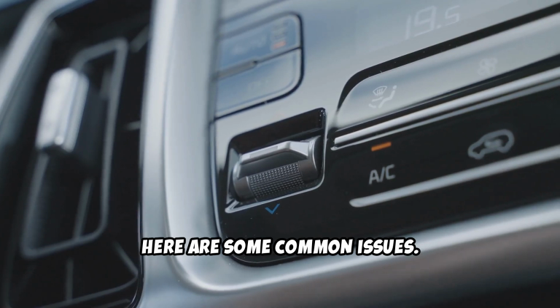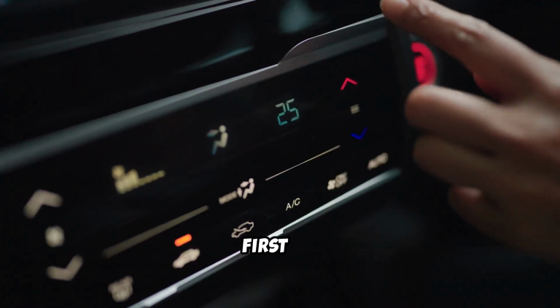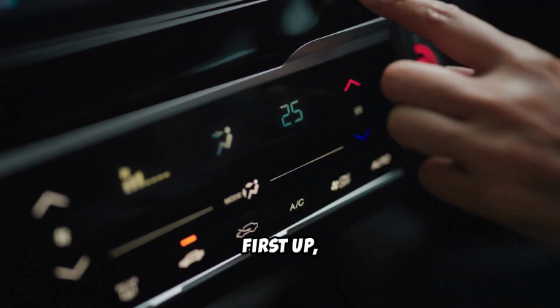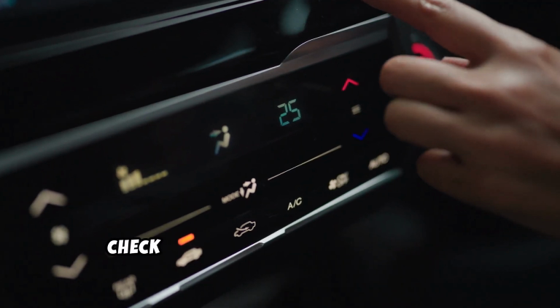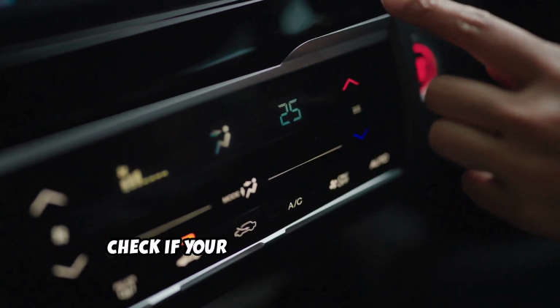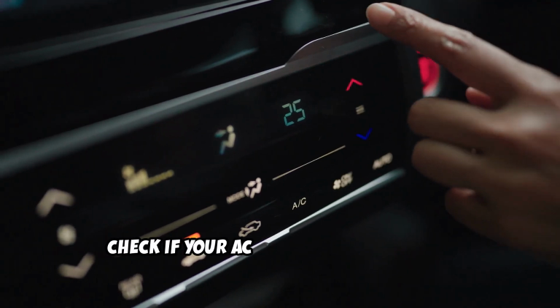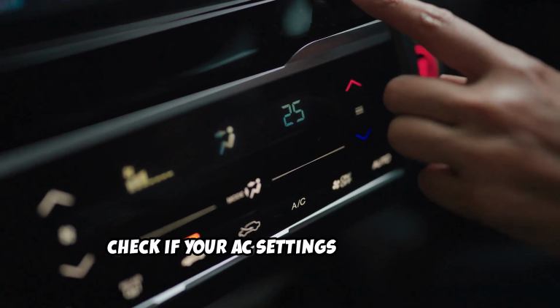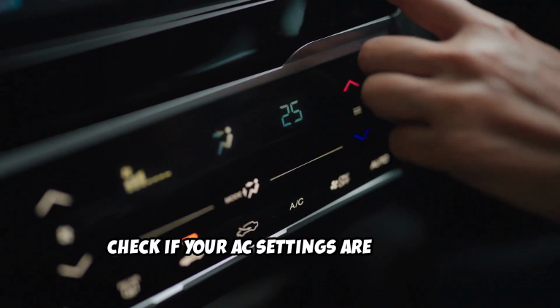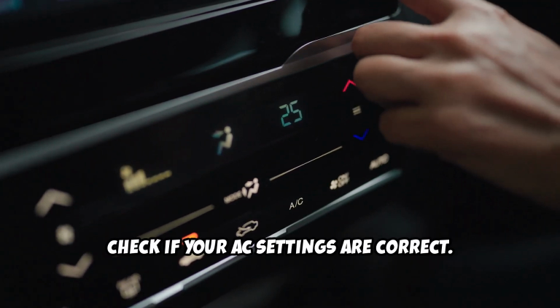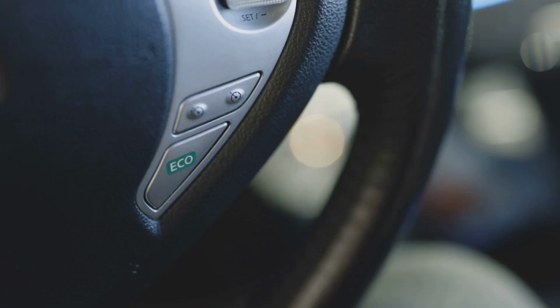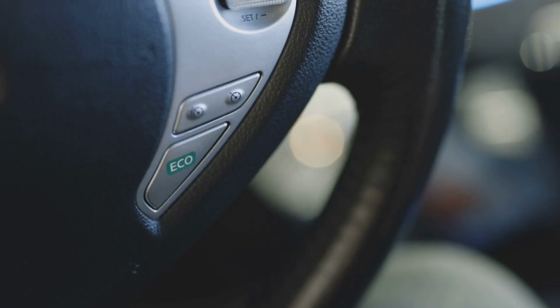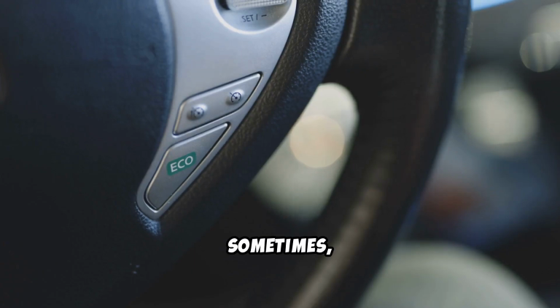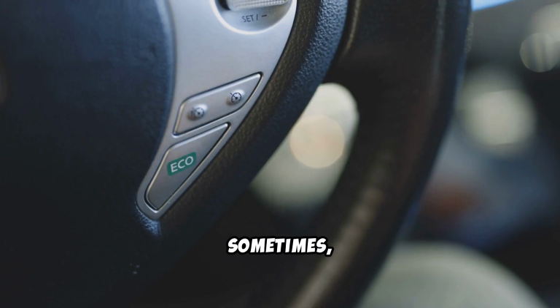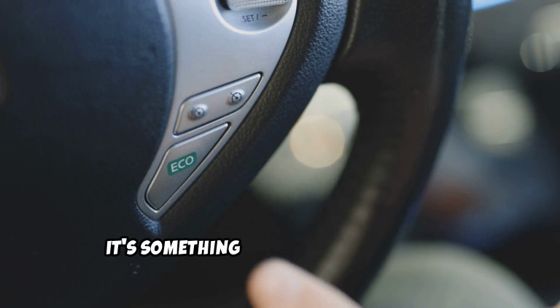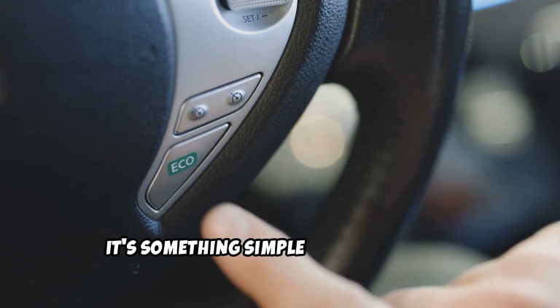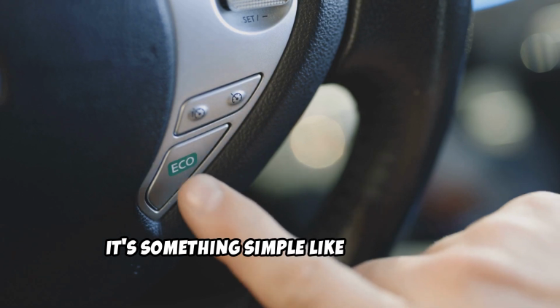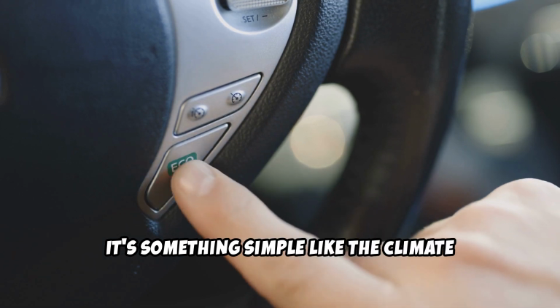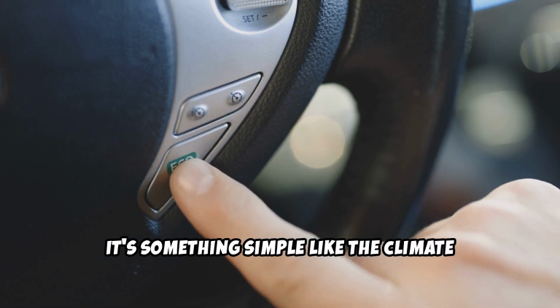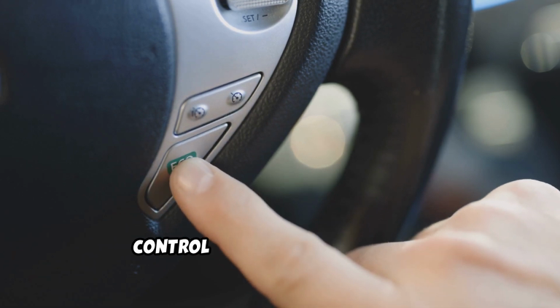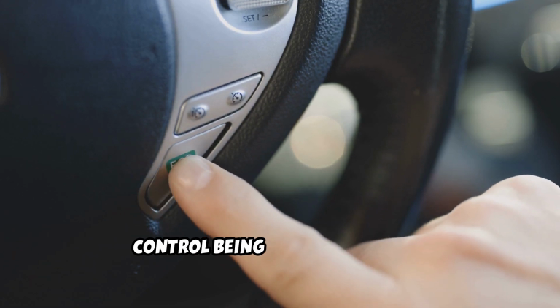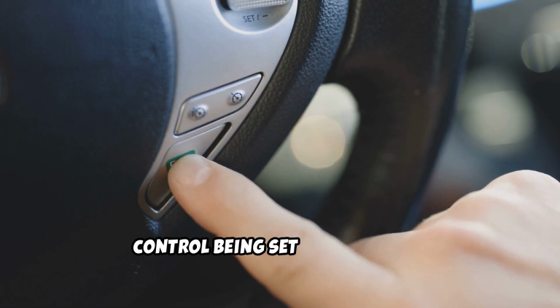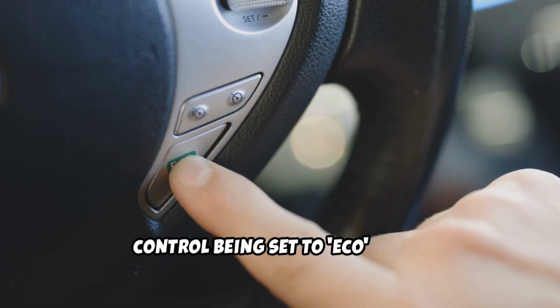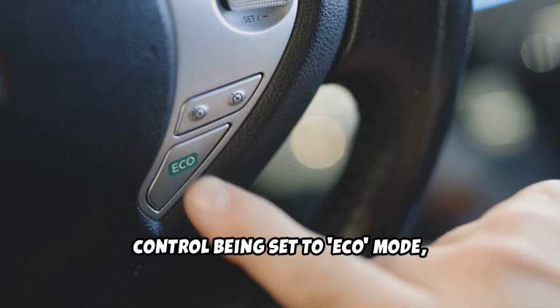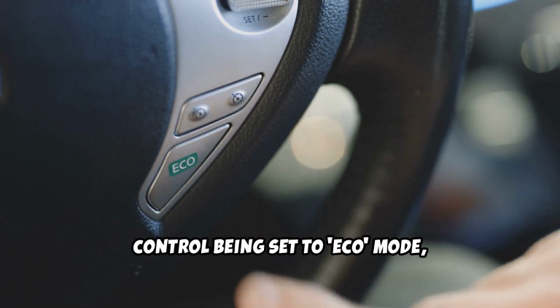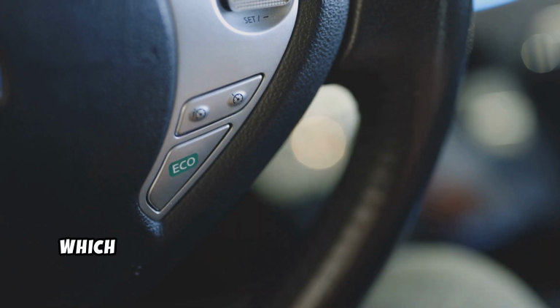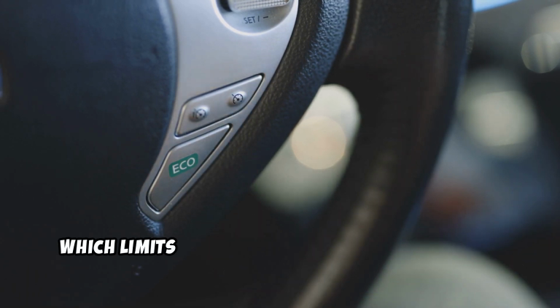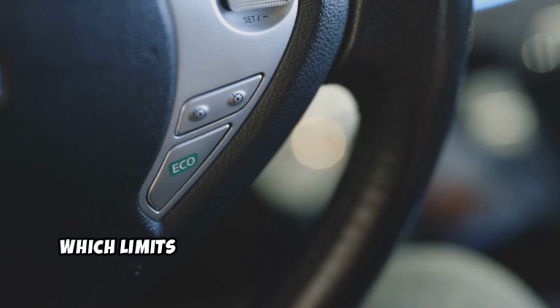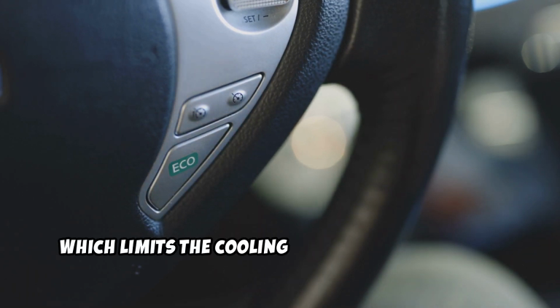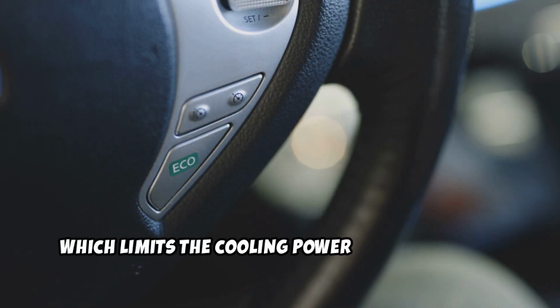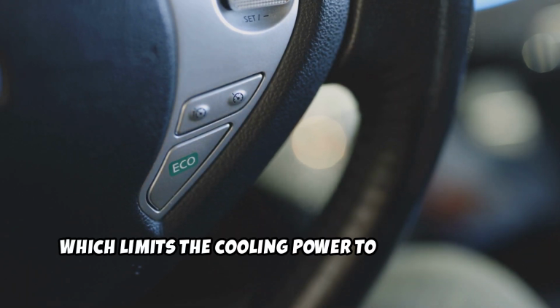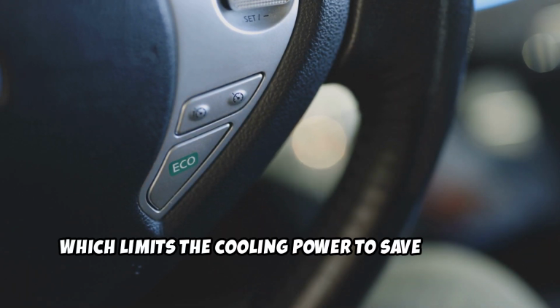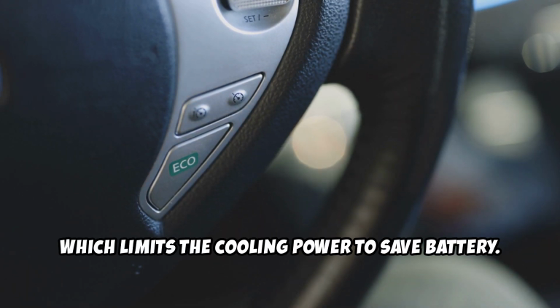First up, check if your AC settings are correct. Sometimes it's something simple like the climate control being set to eco mode, which limits the cooling power to save battery.